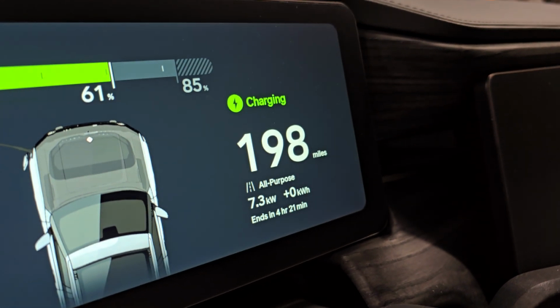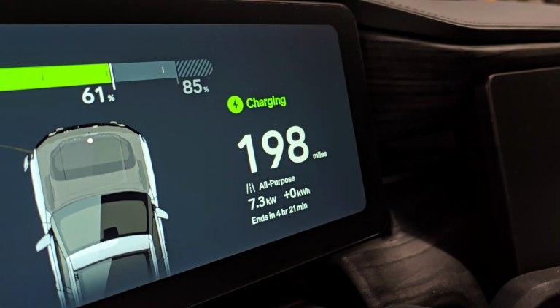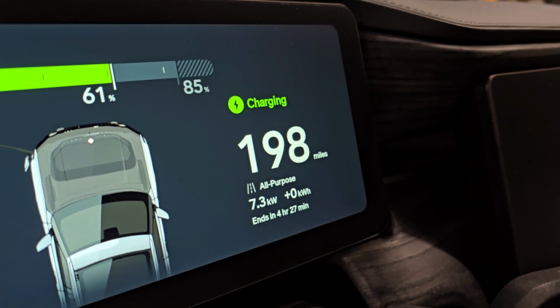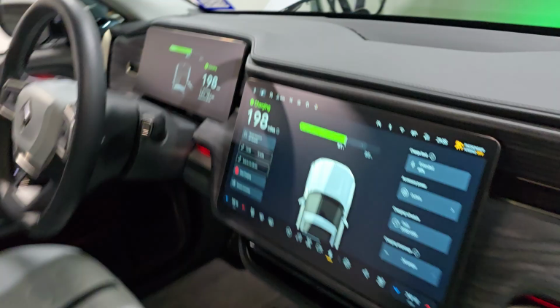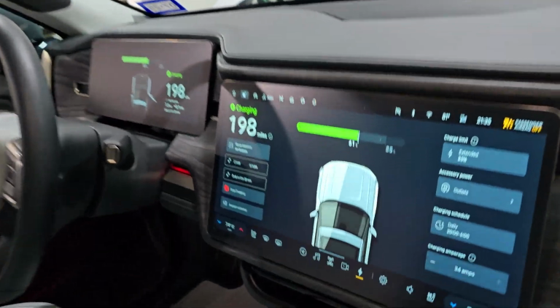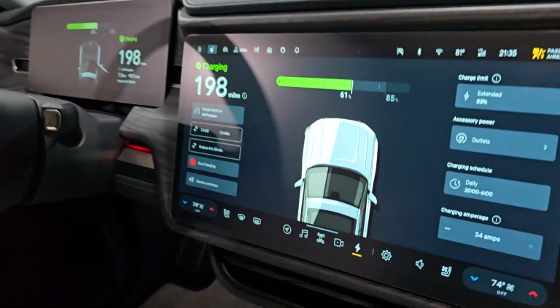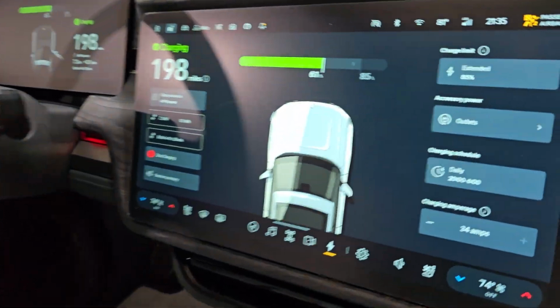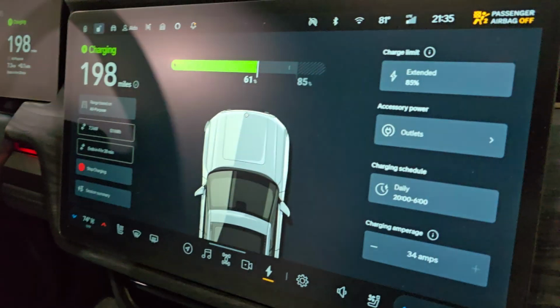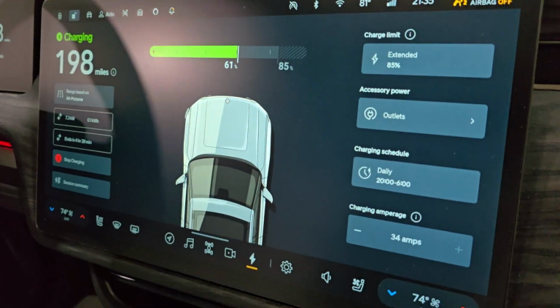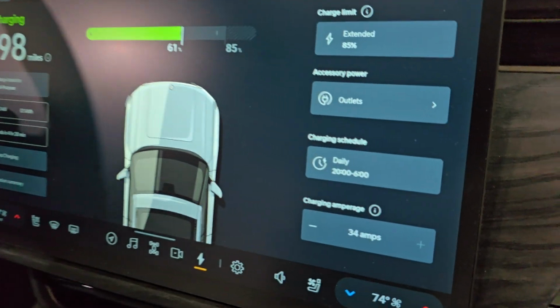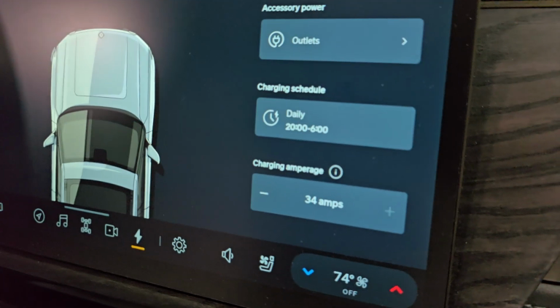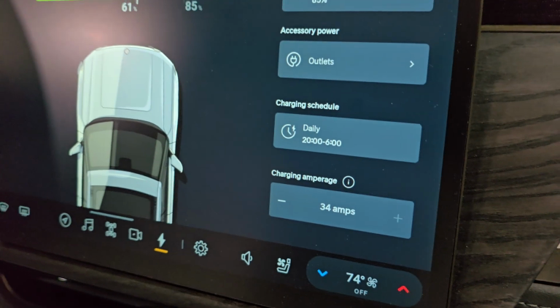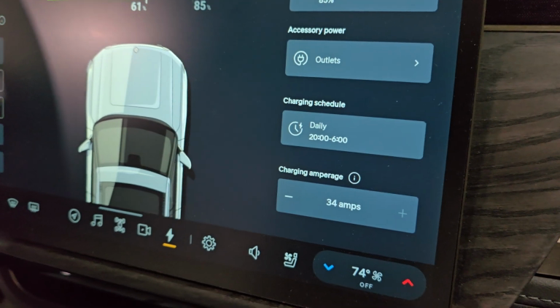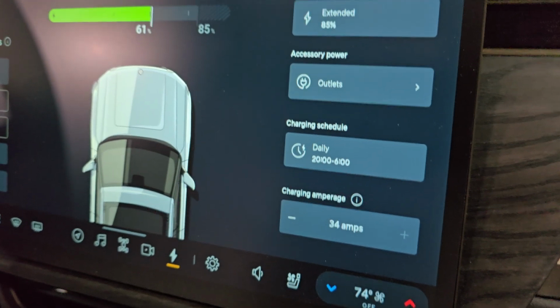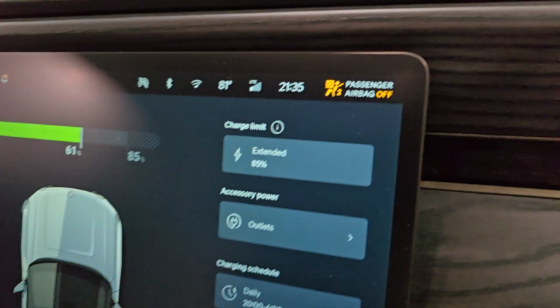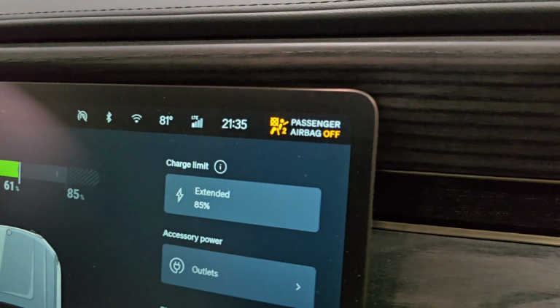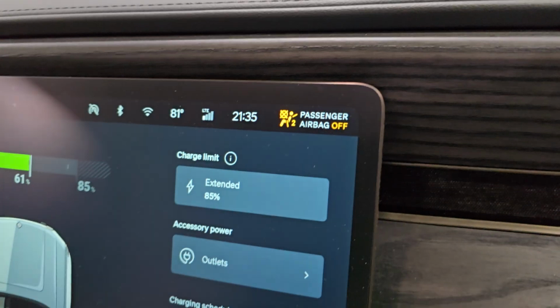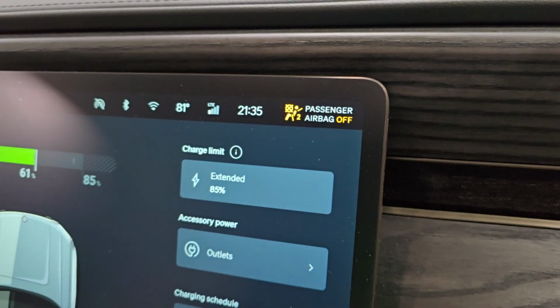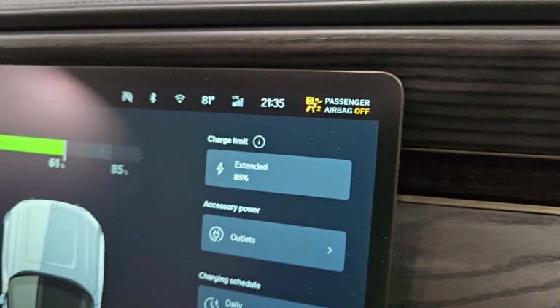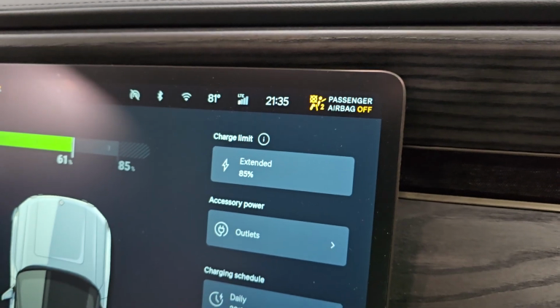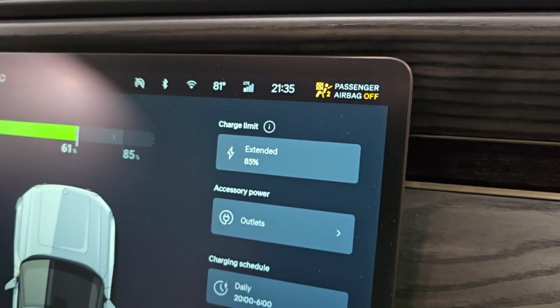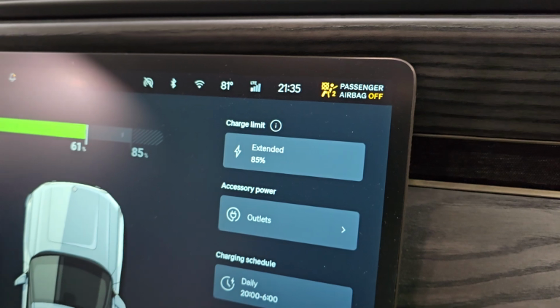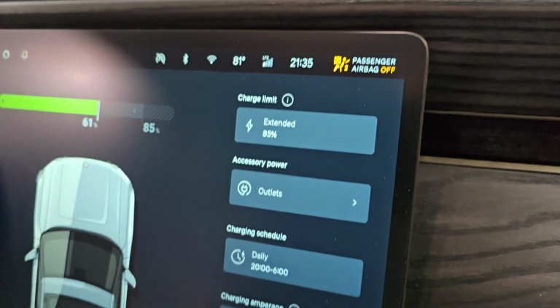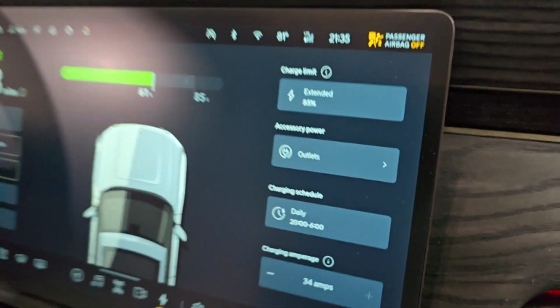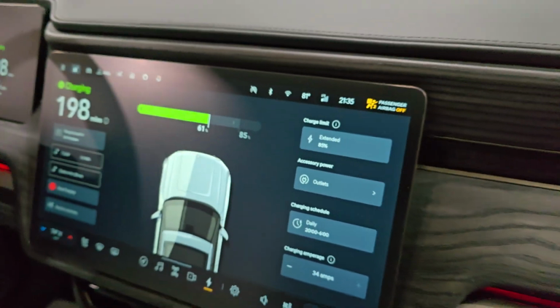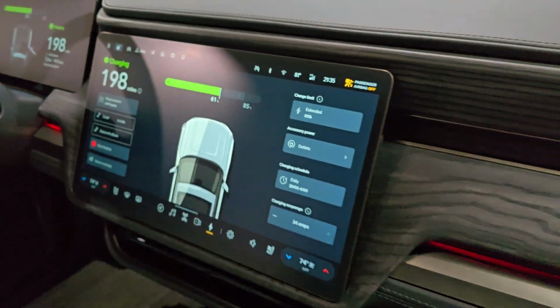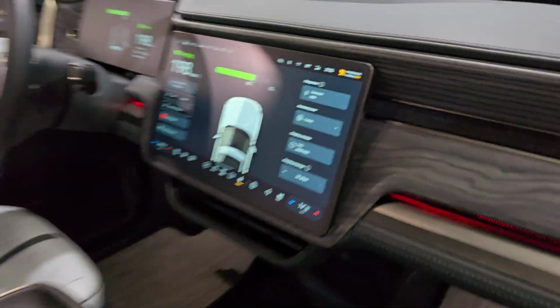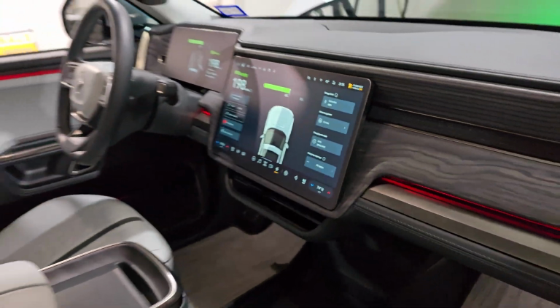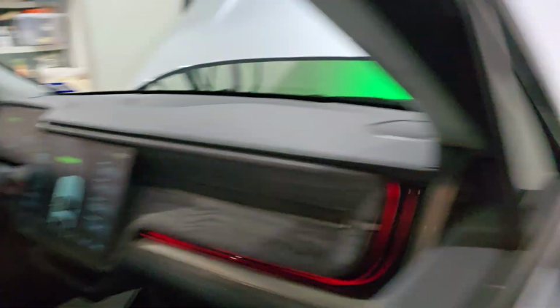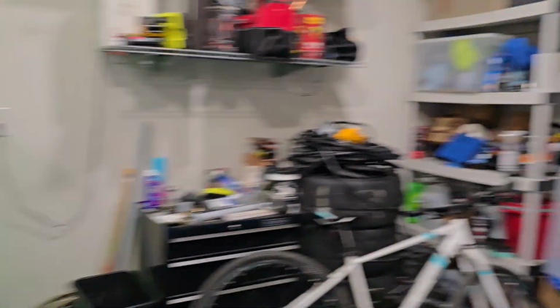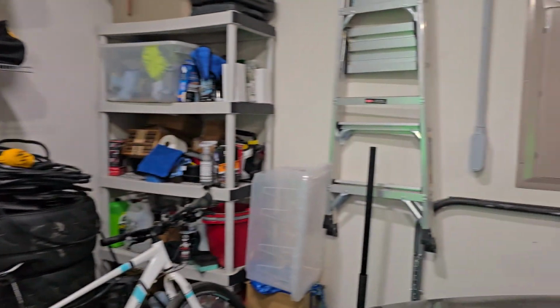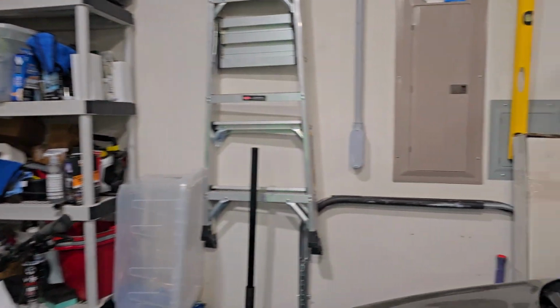And let's go to the breaker. I kept the screen active — still the same time, 21:35, that's 9:35 p.m. Let's go to the breaker.